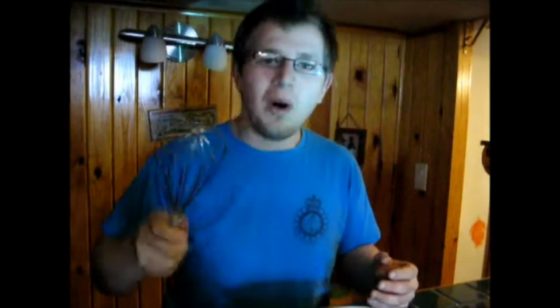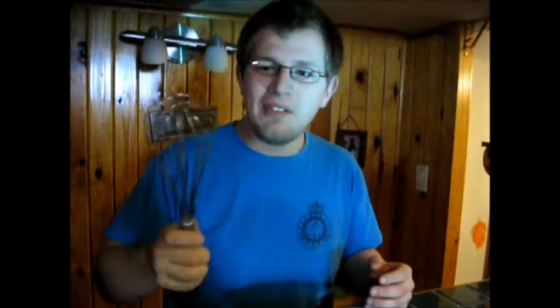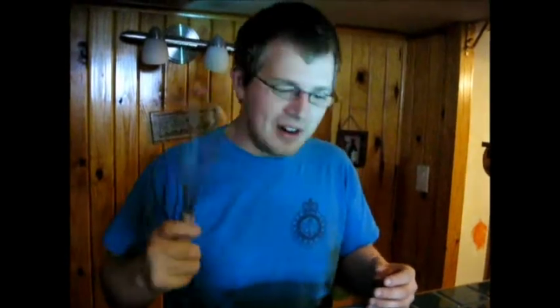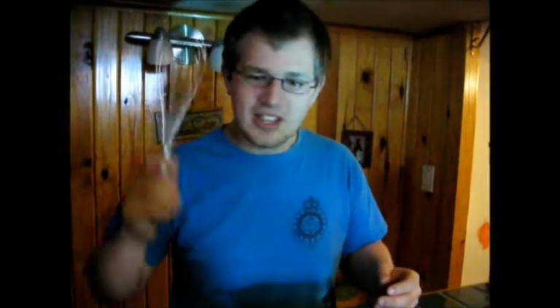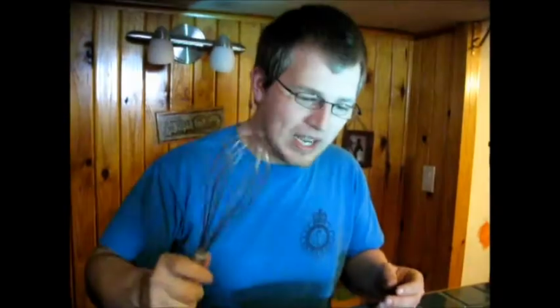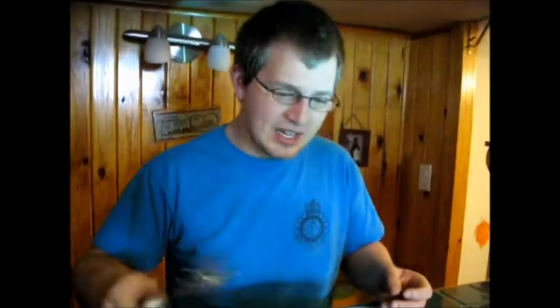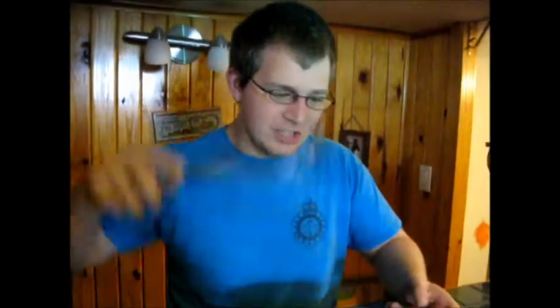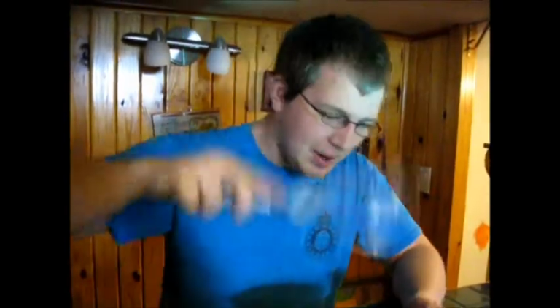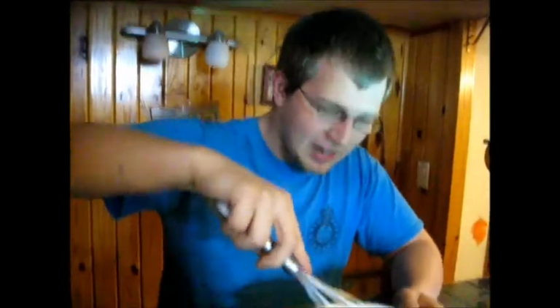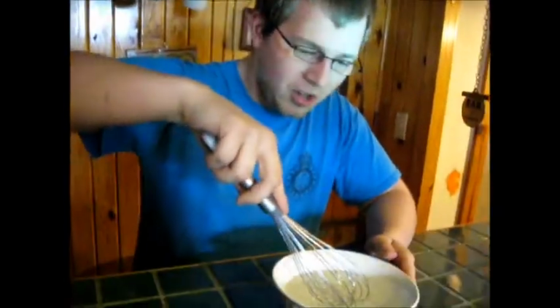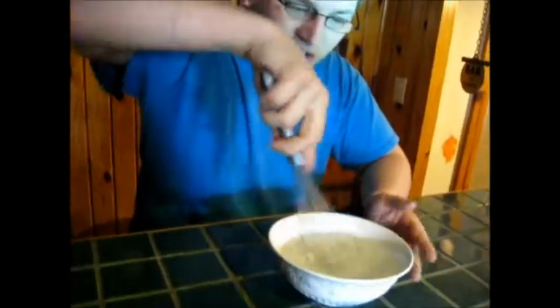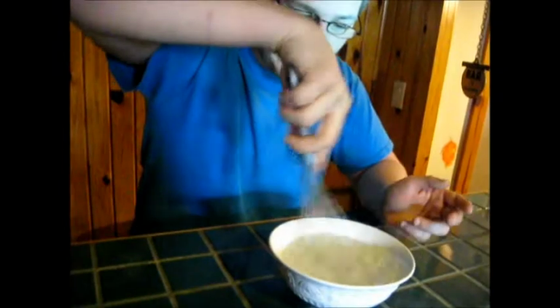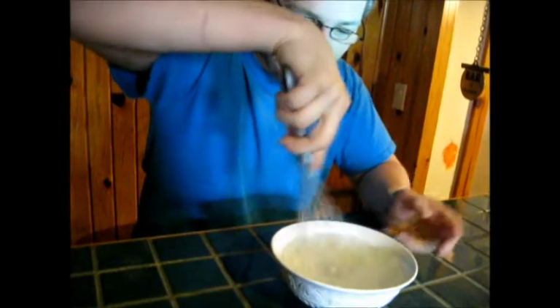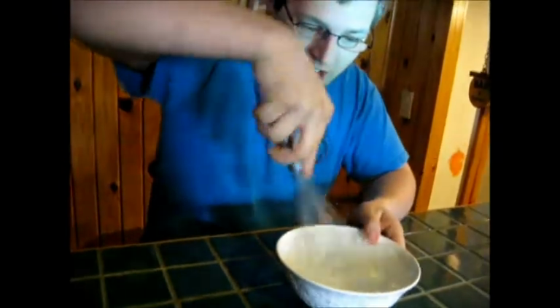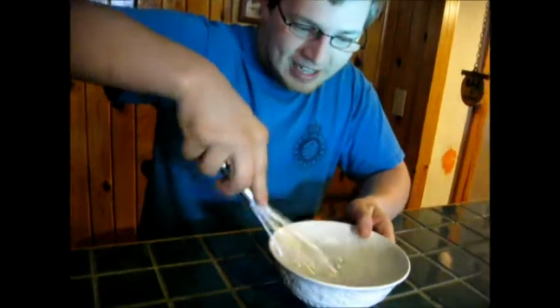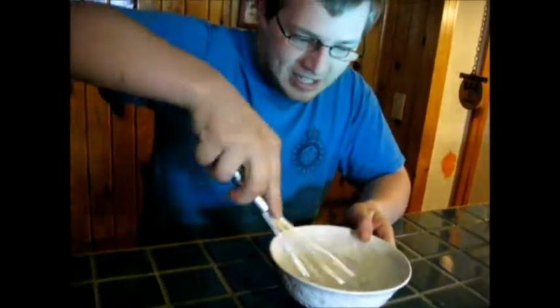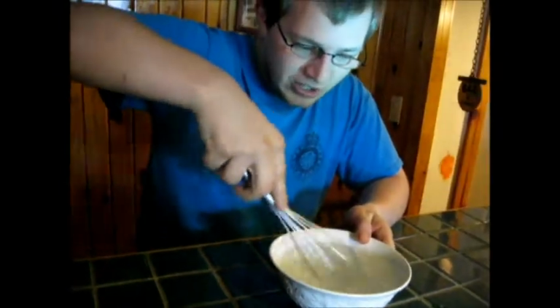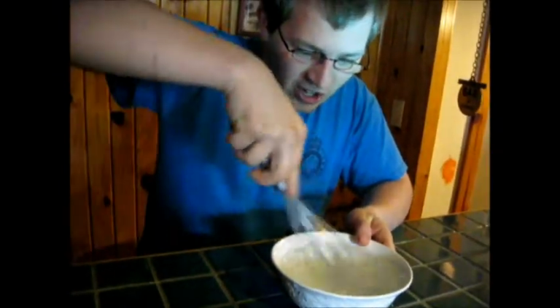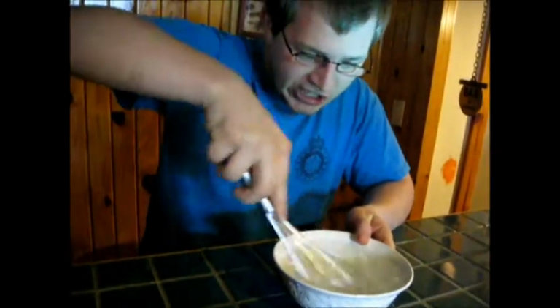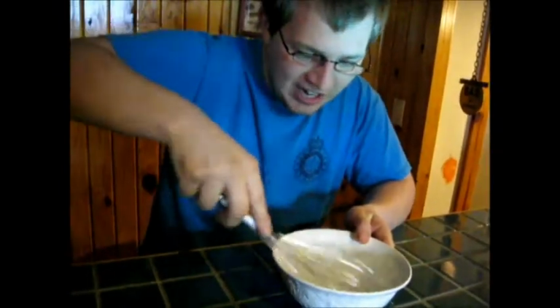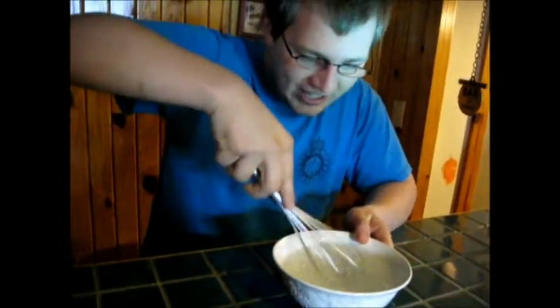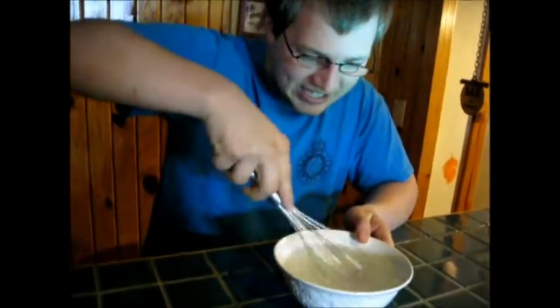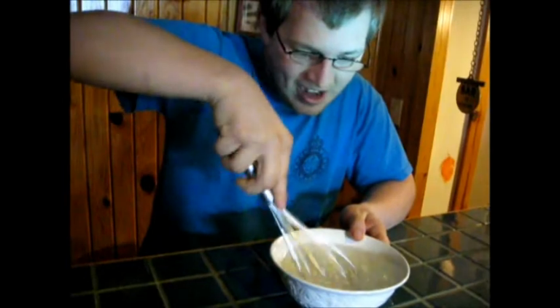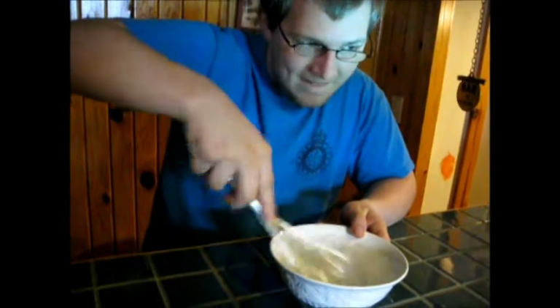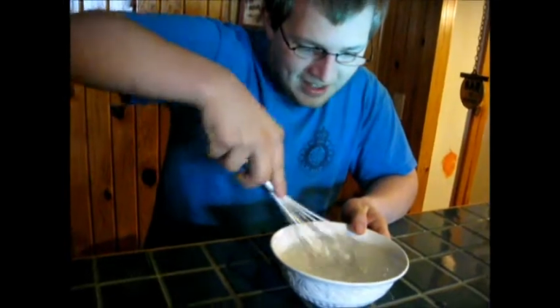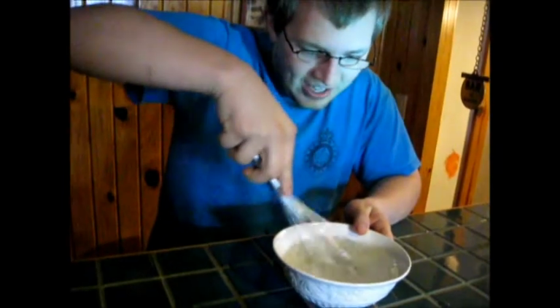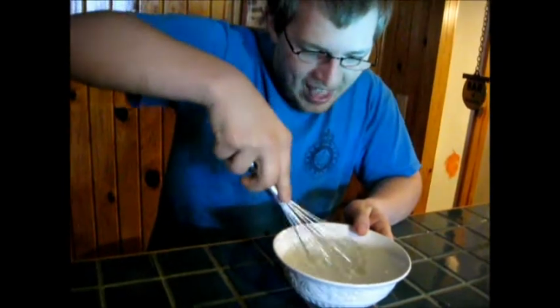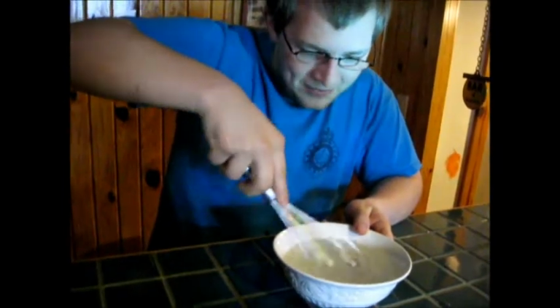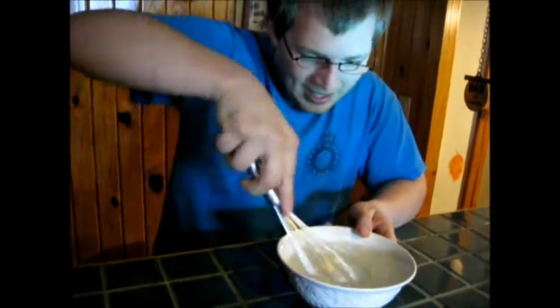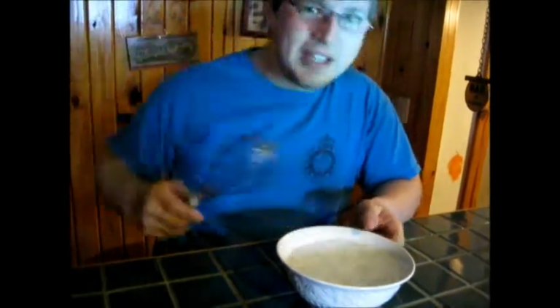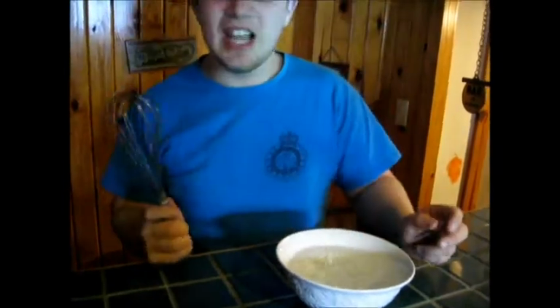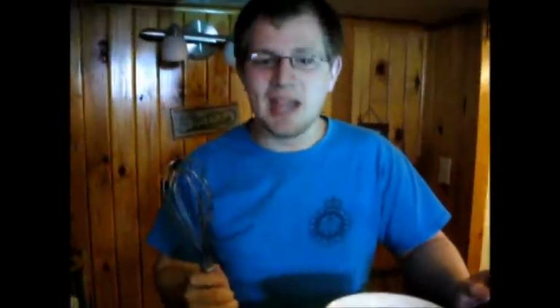Well, what I have here is a whisk. Now you just get it in the bowl and you stir the shit out of it like this, and then it'll be nice and mixed.